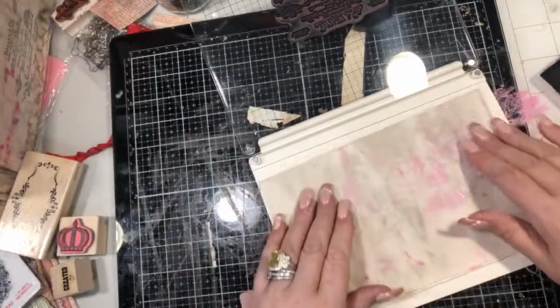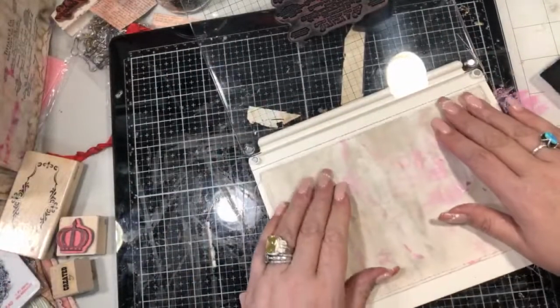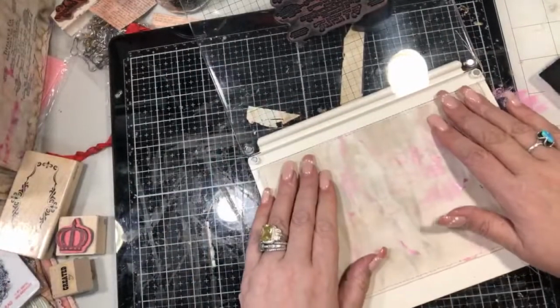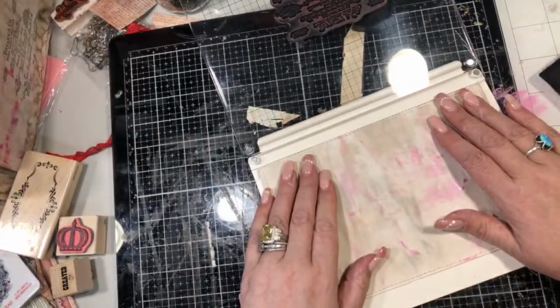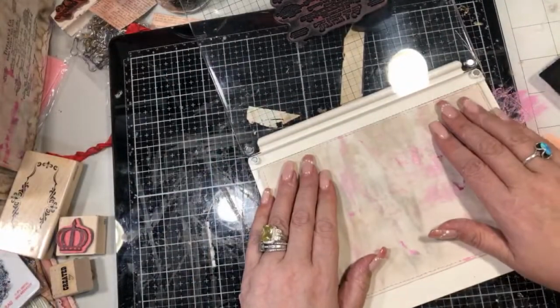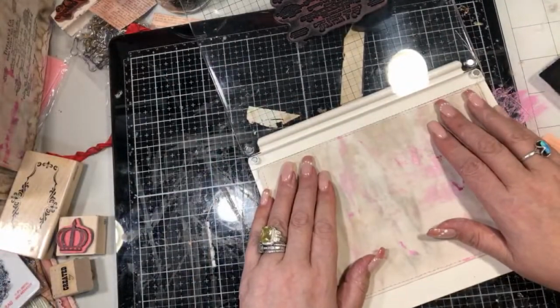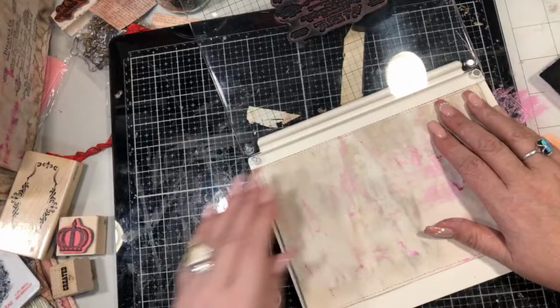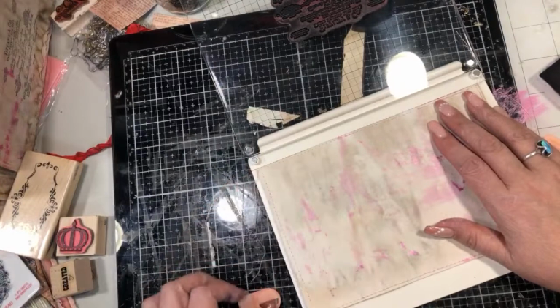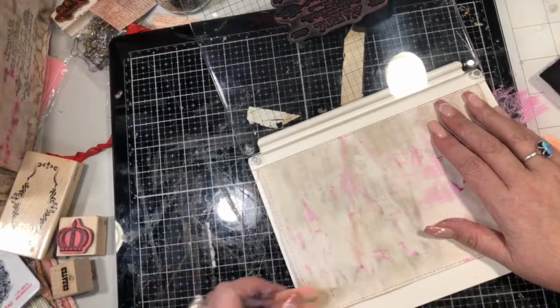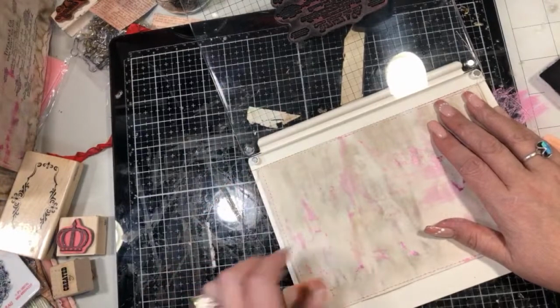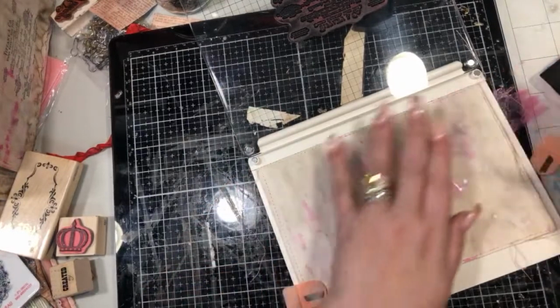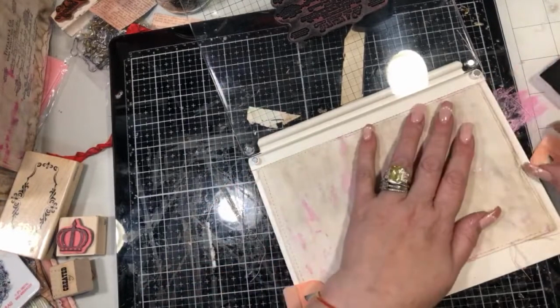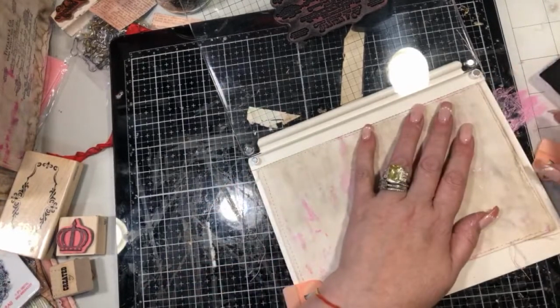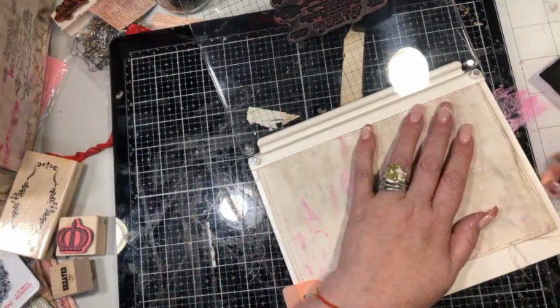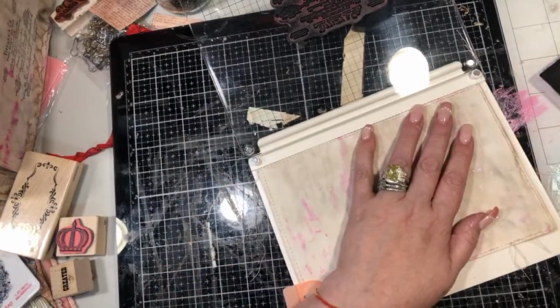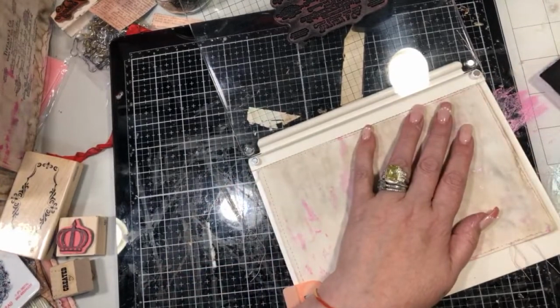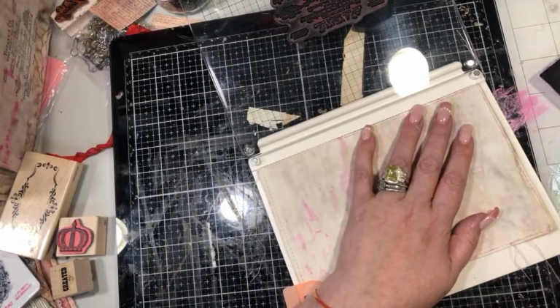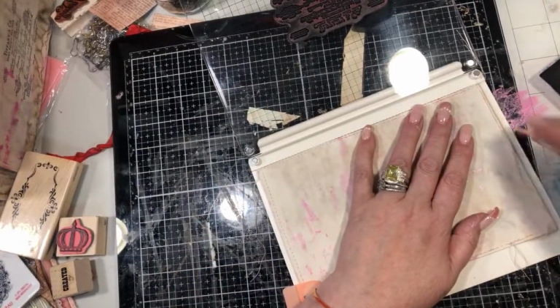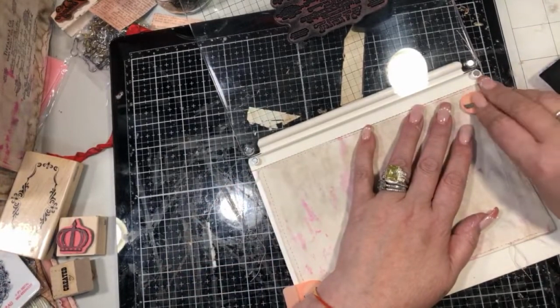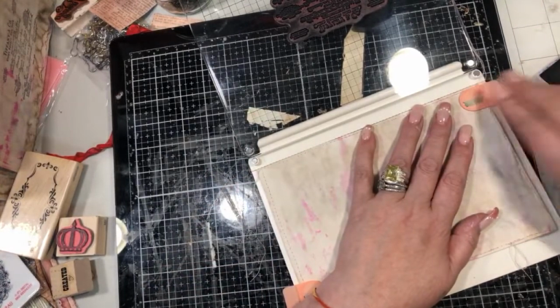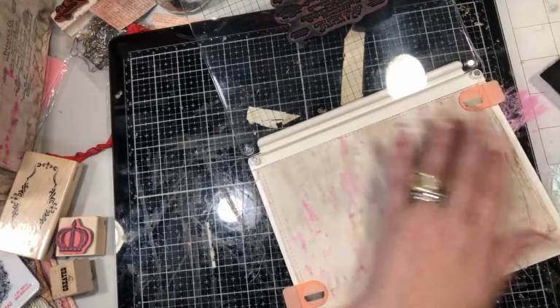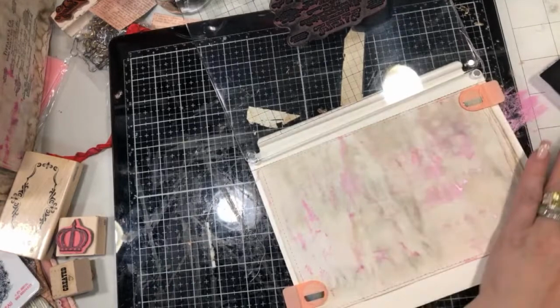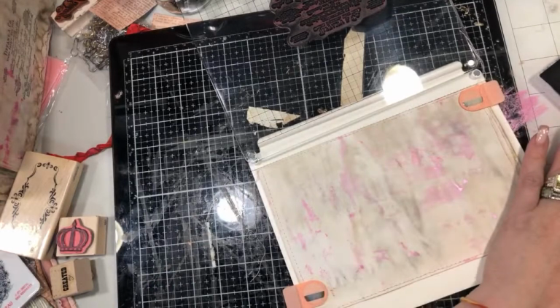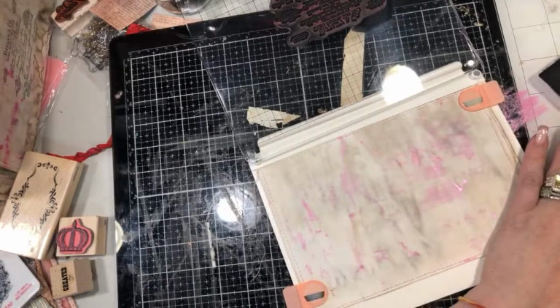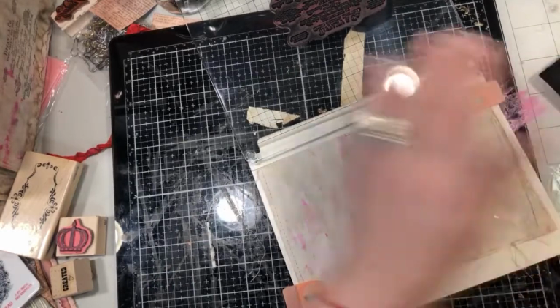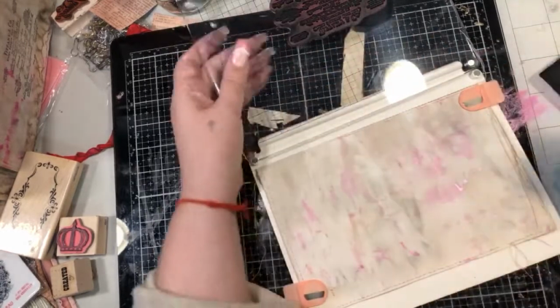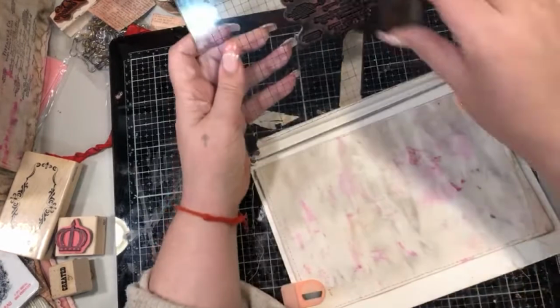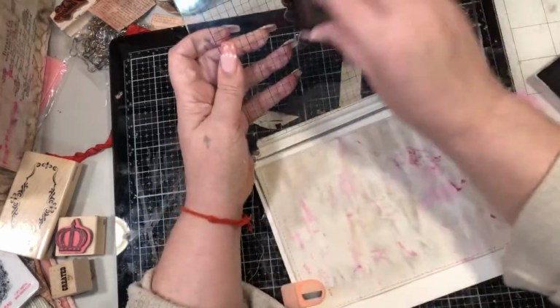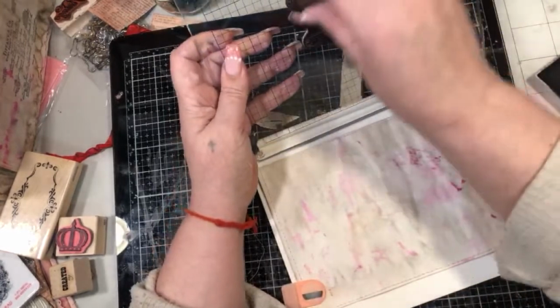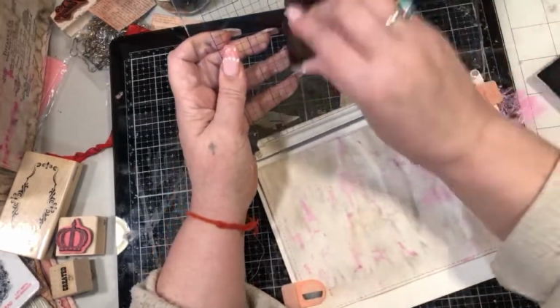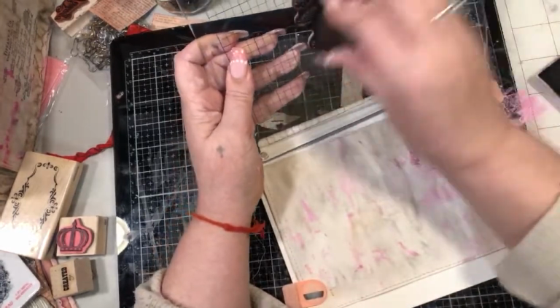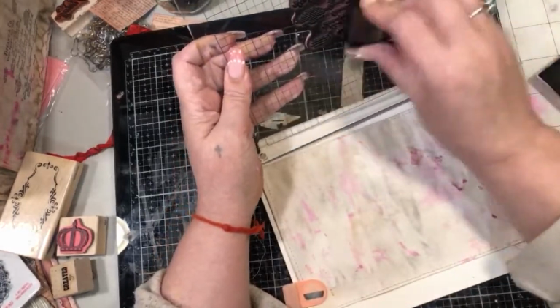Tim Holtz did a good video where he did a light color and then smudged it and then put a dark color over it. I thought that was so great and now I can't find it. So if anybody knows that video, tell me, because I can't find it. I look too much and I'm like forget it, I'm just going to do black then.